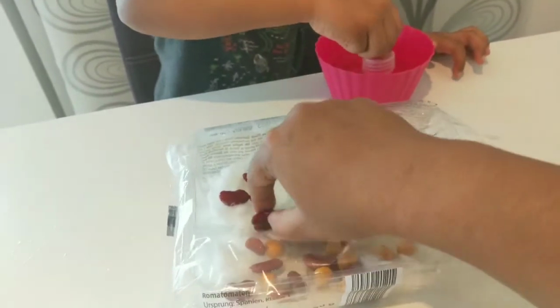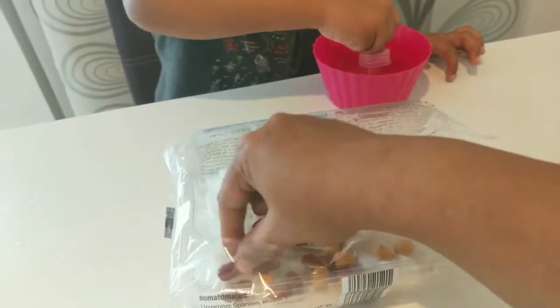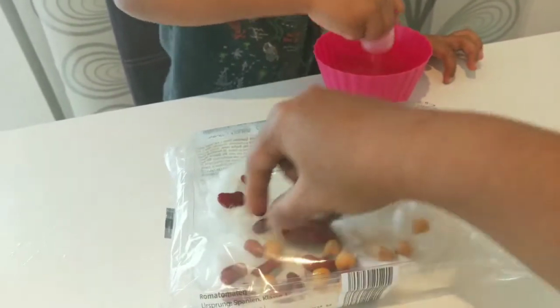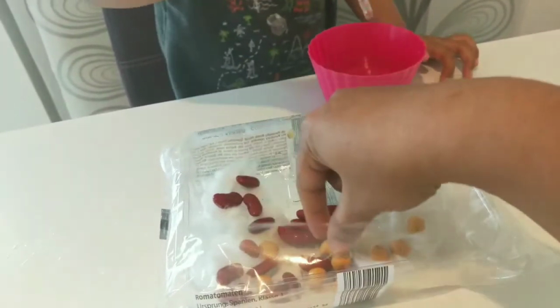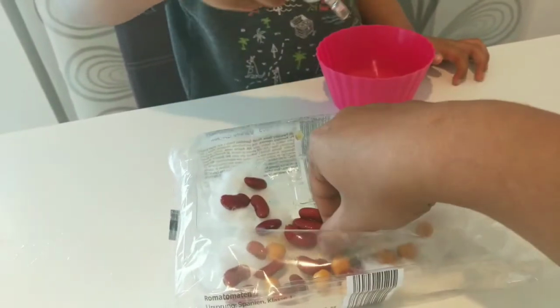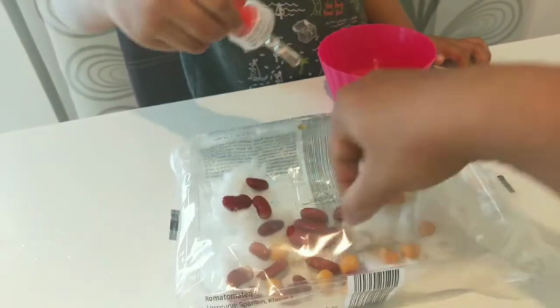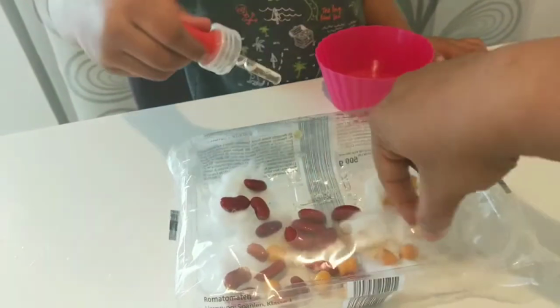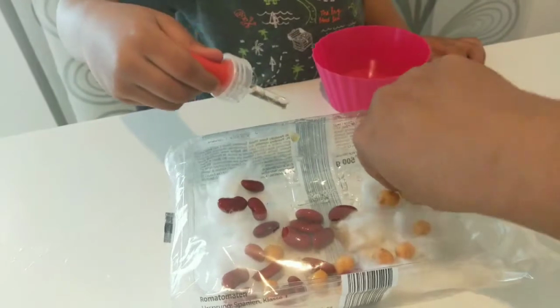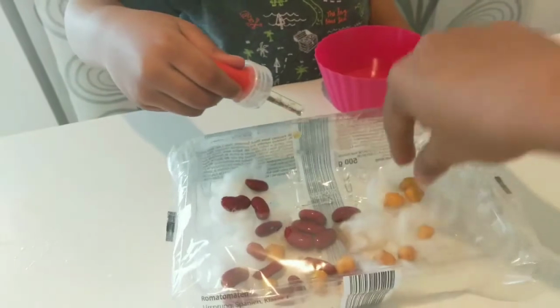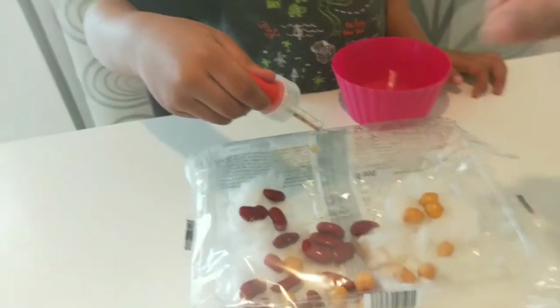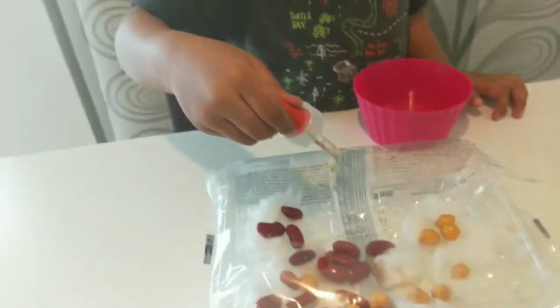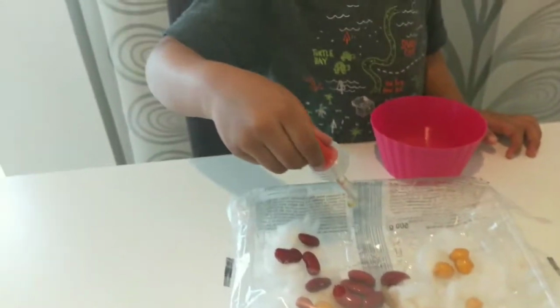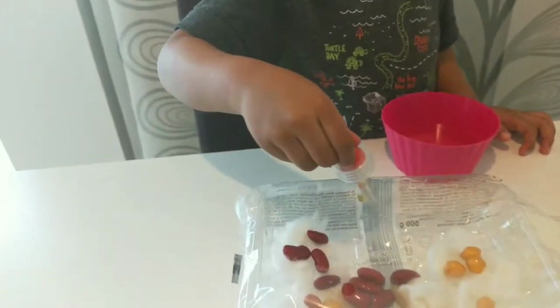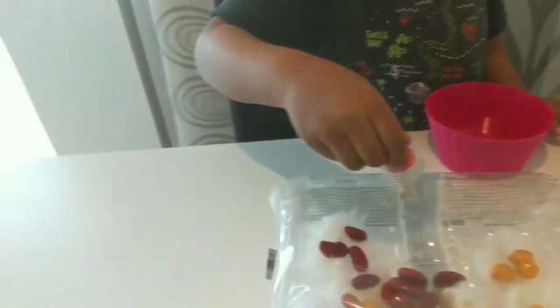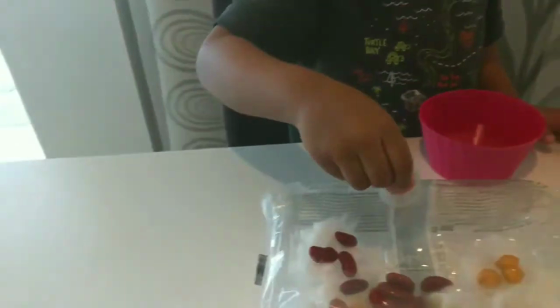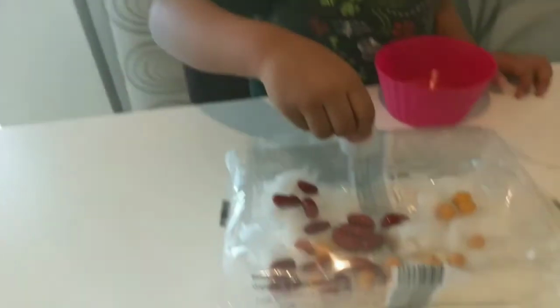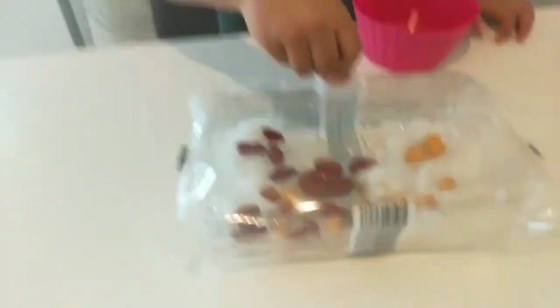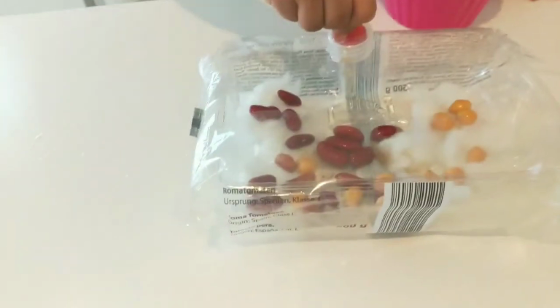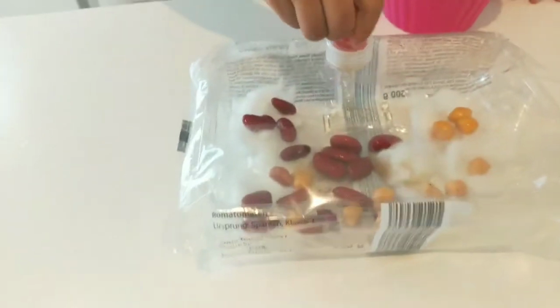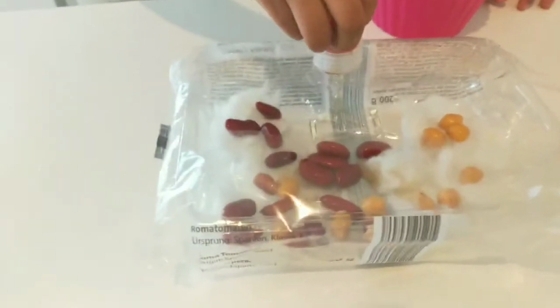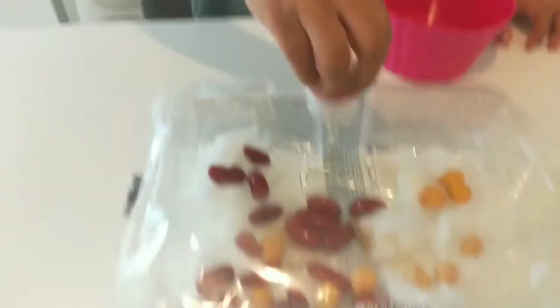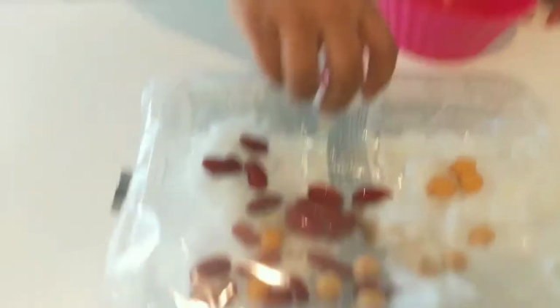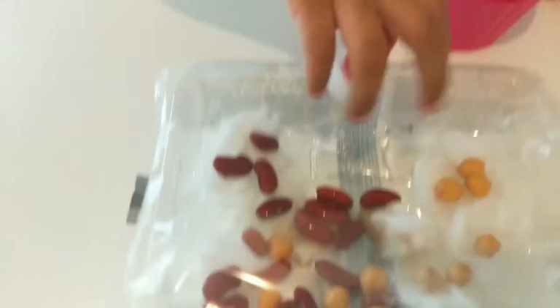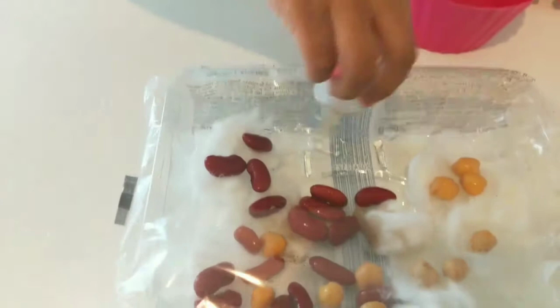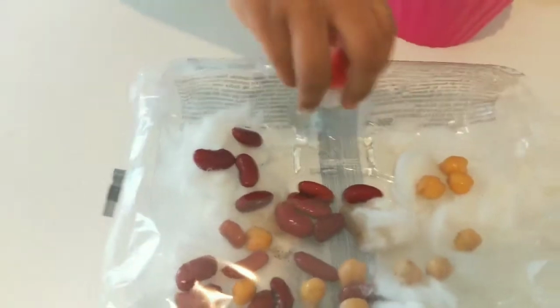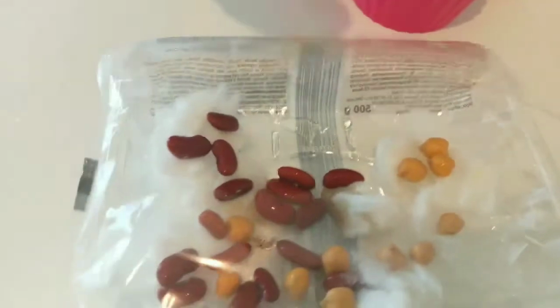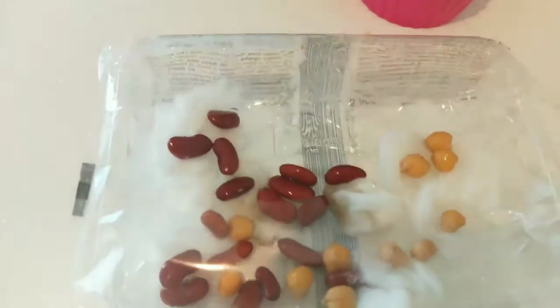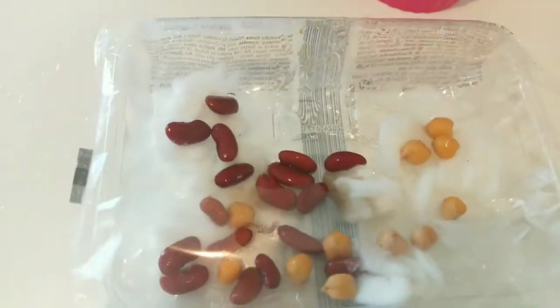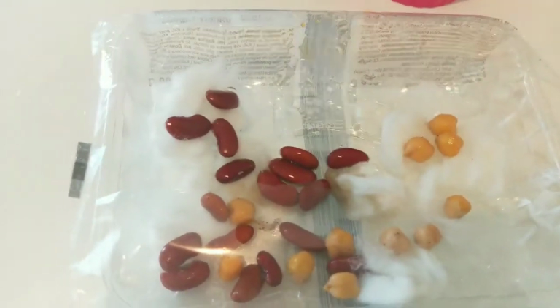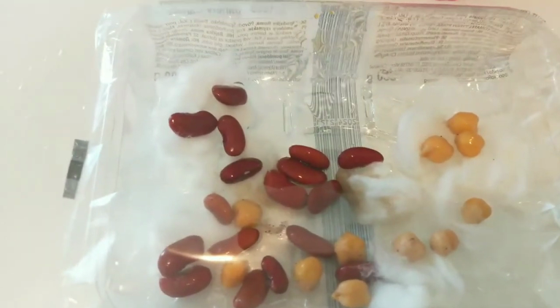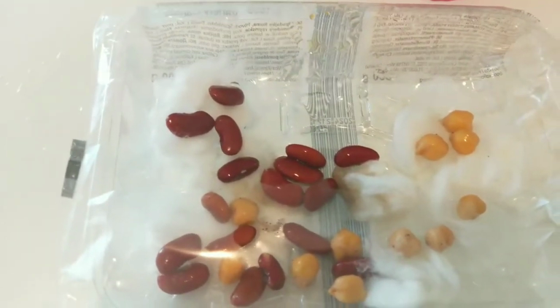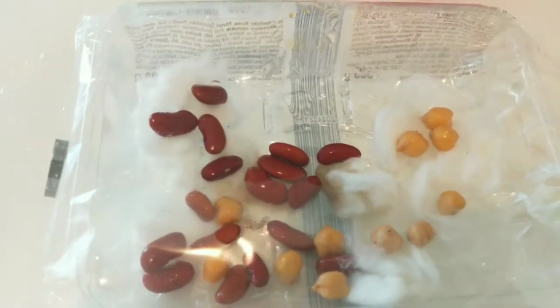Pour some water. We will see for two to three days how it germinates.